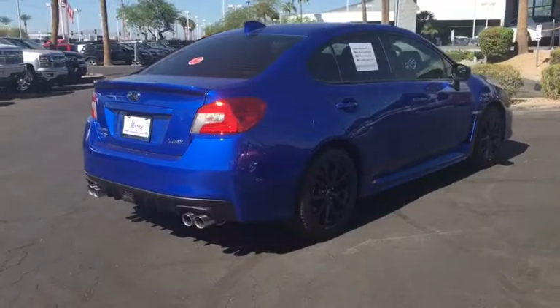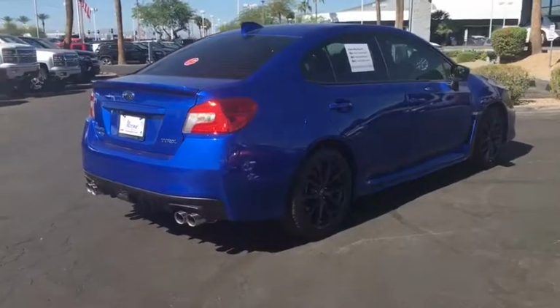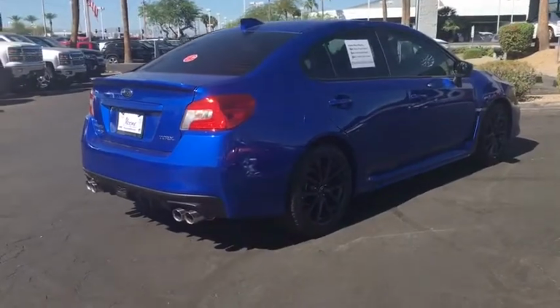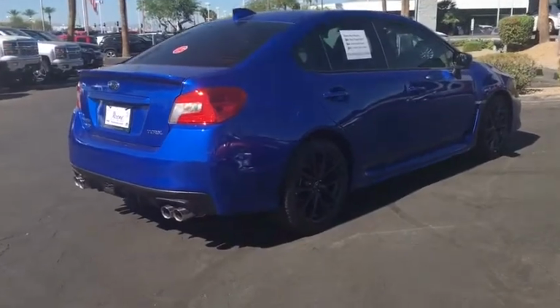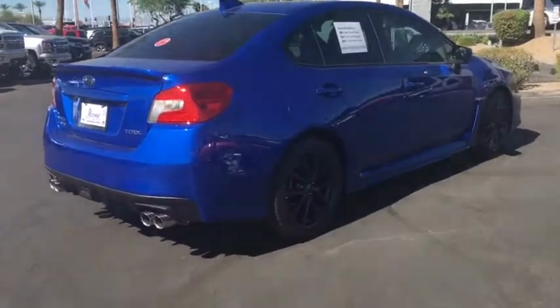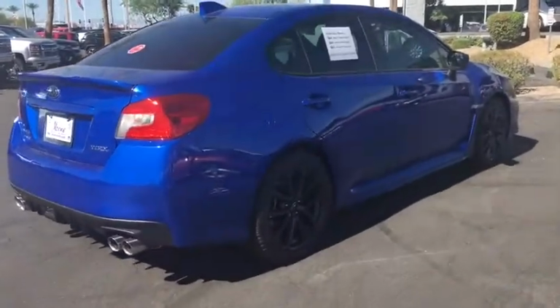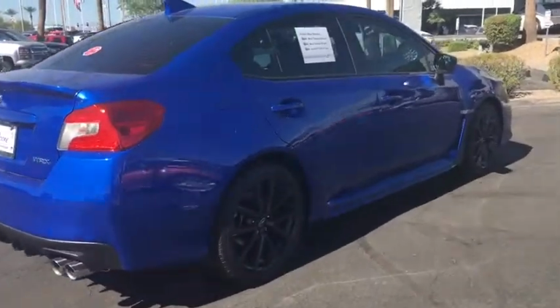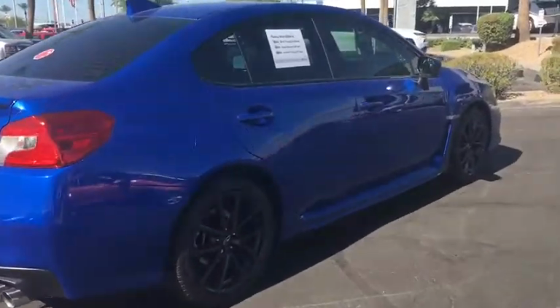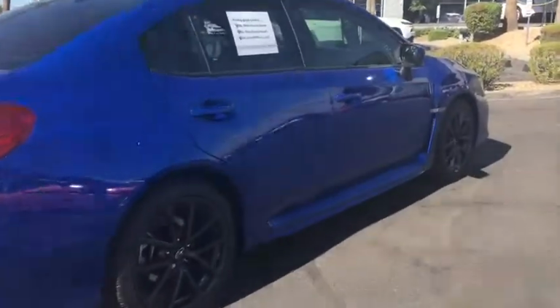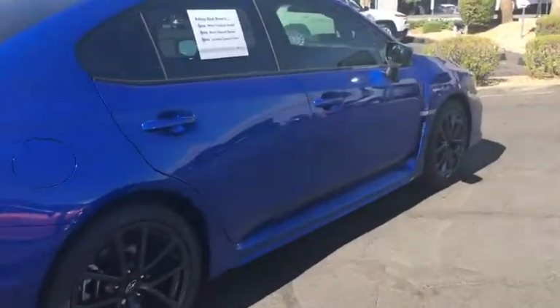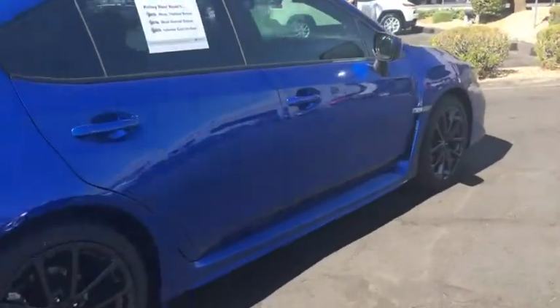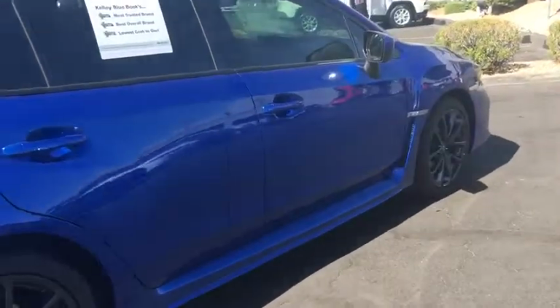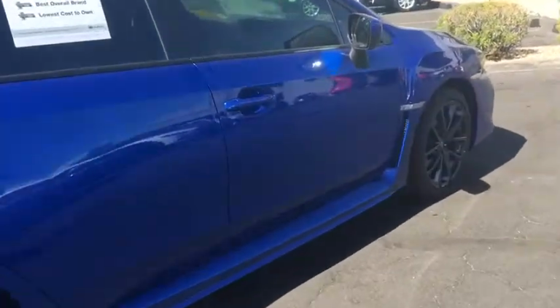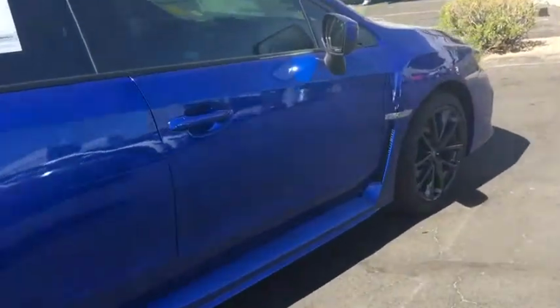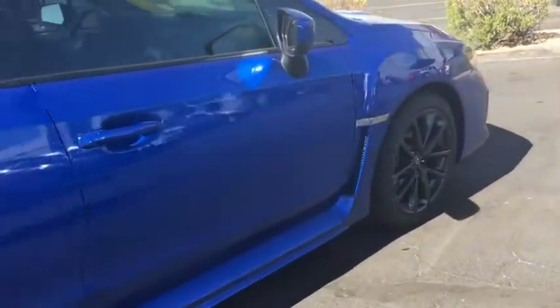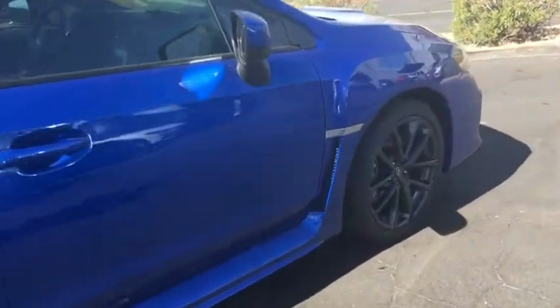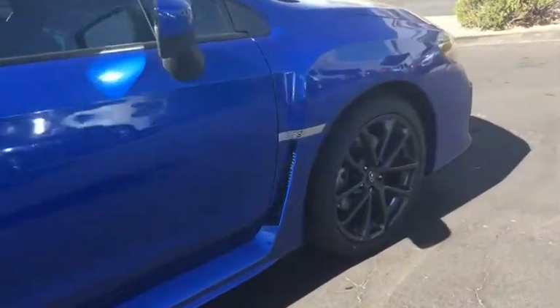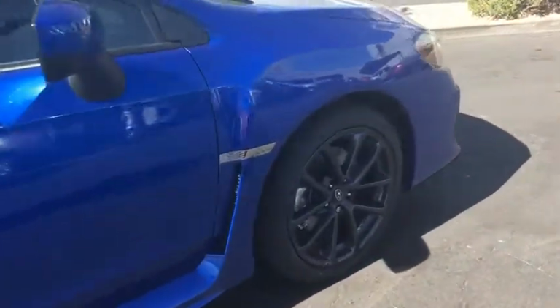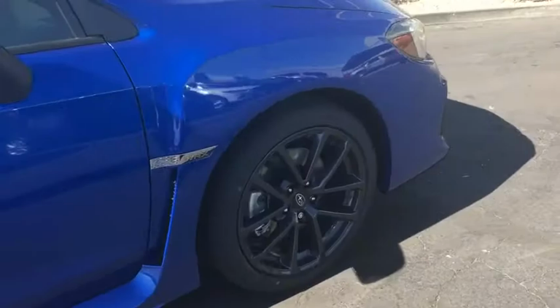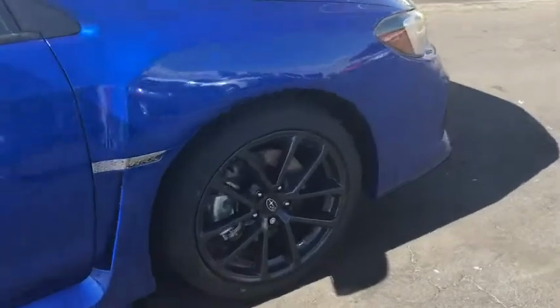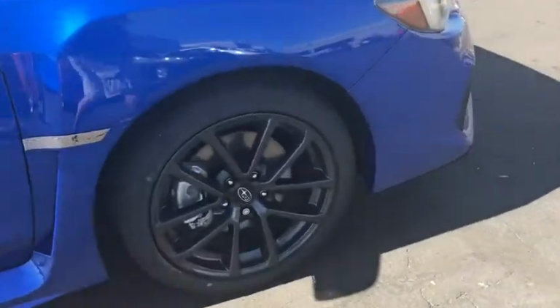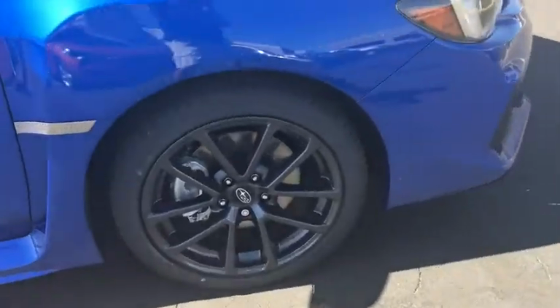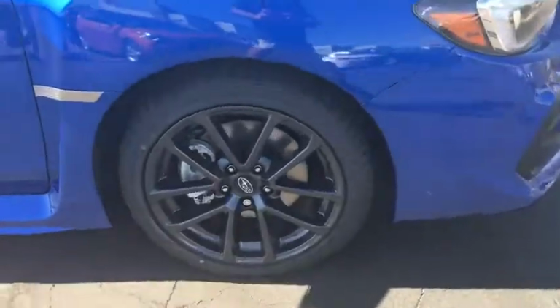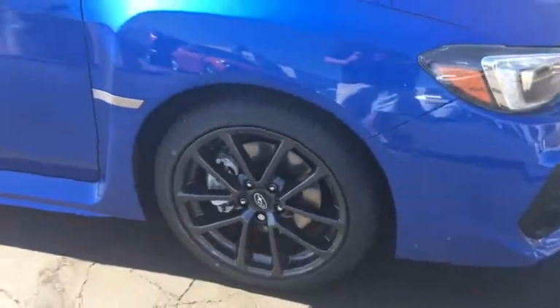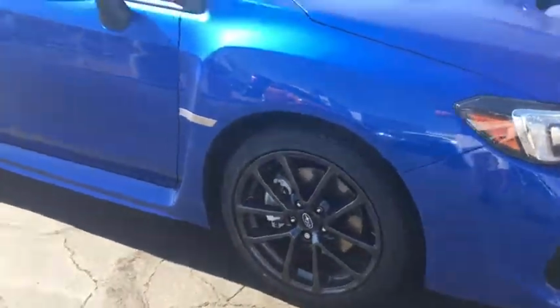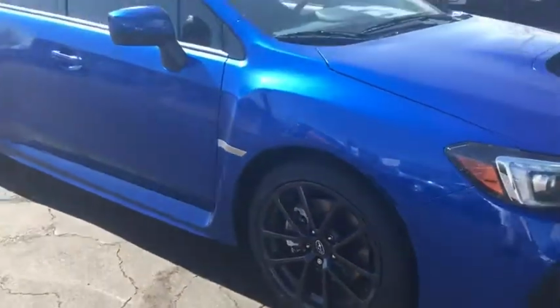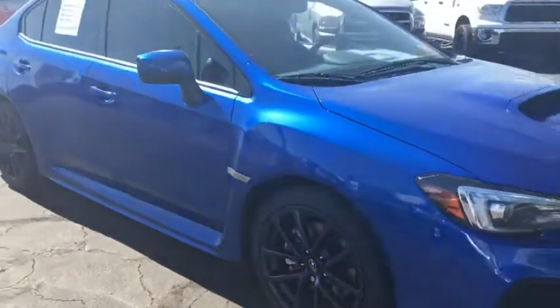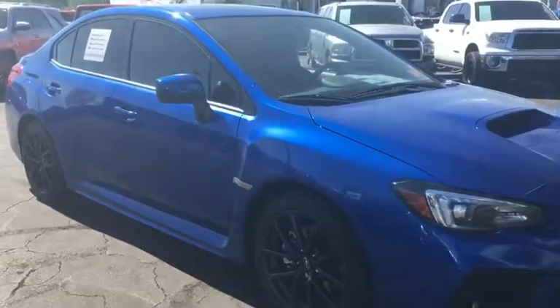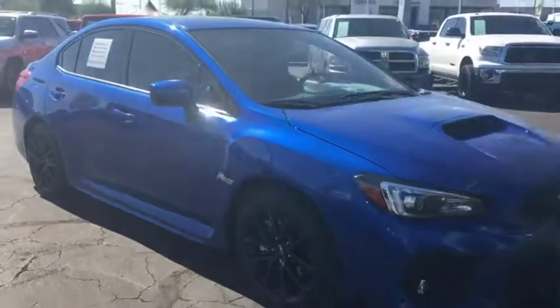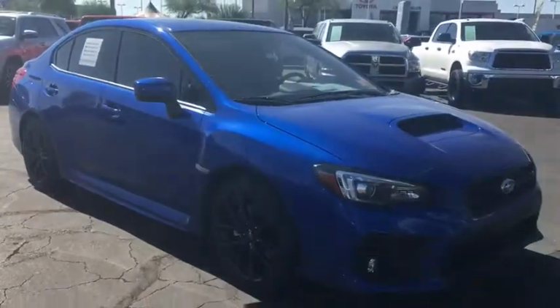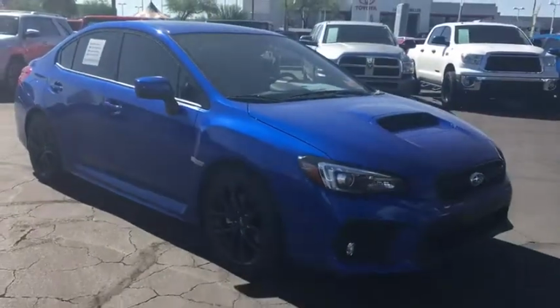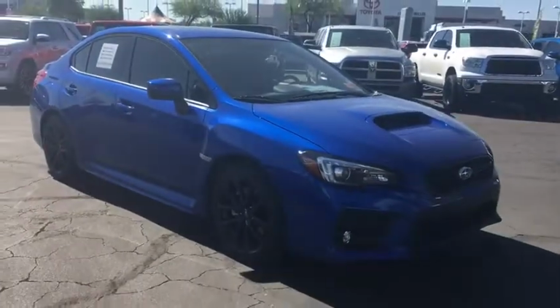Stability control. Traction control. Anti-lock braking system. Steering wheel audio controls. Backup camera. Keyless entry. All-wheel drive. Bluetooth.